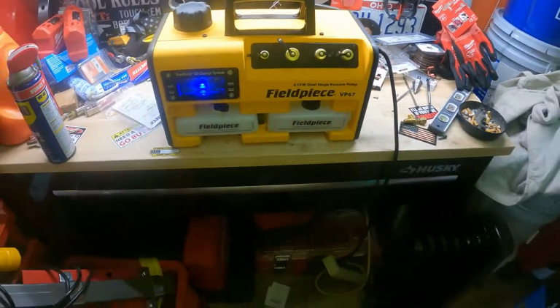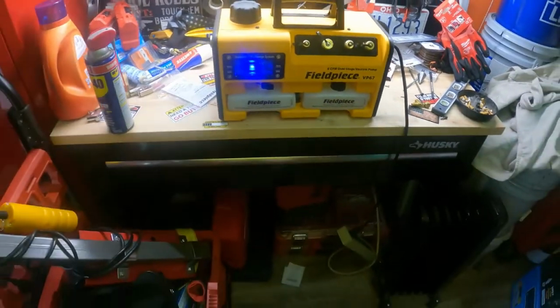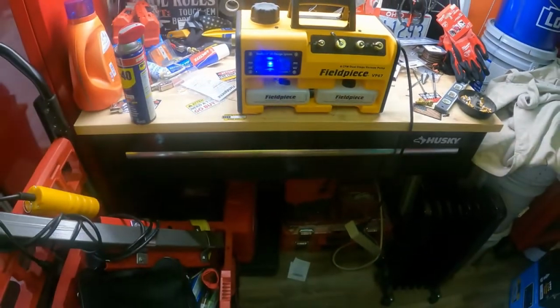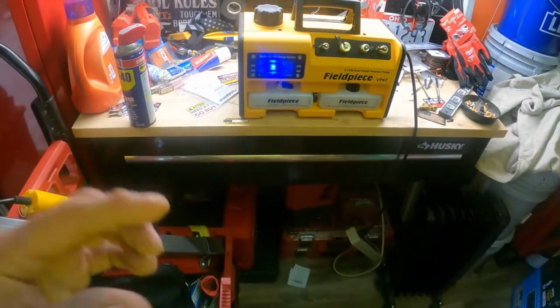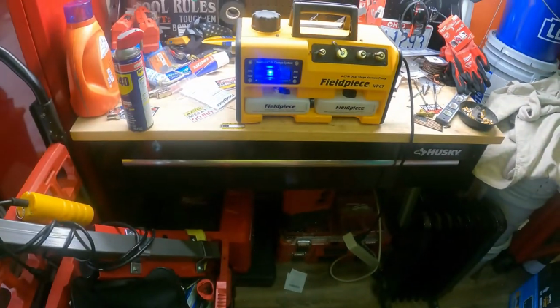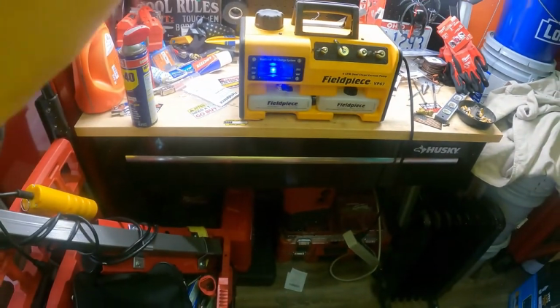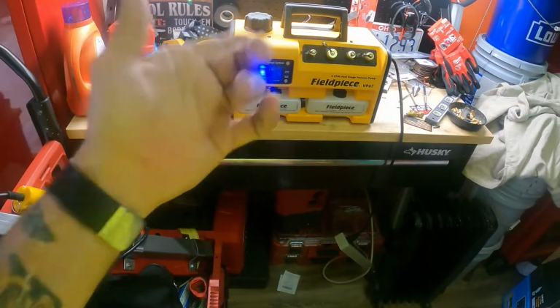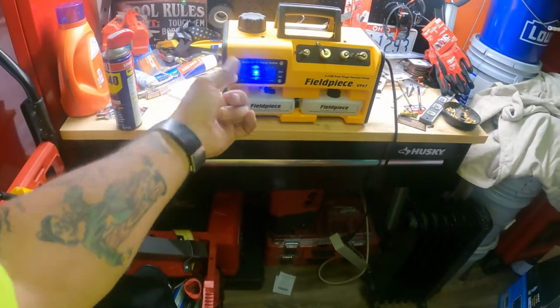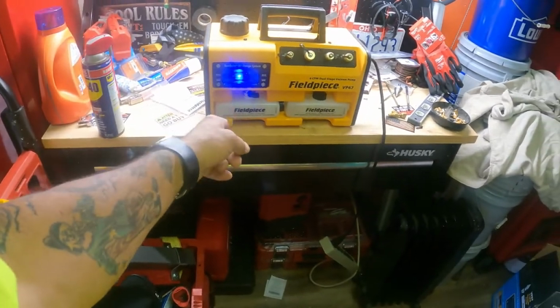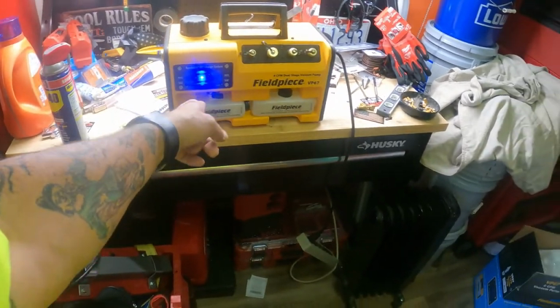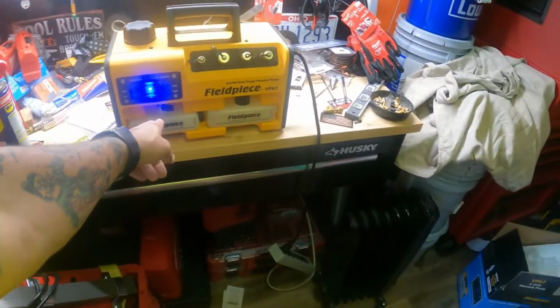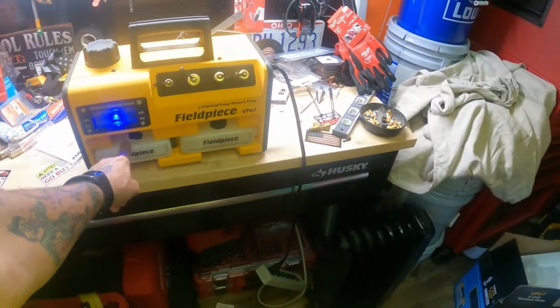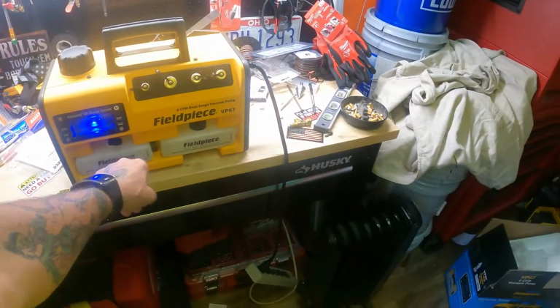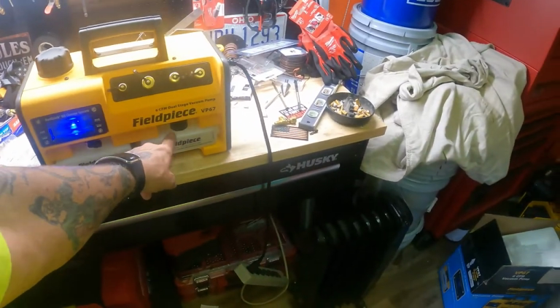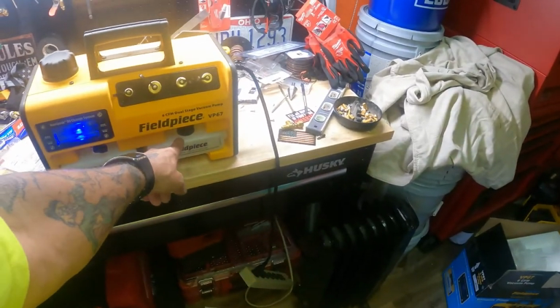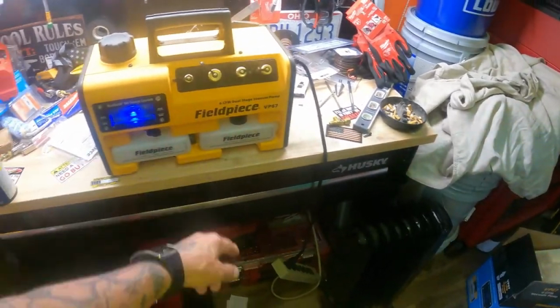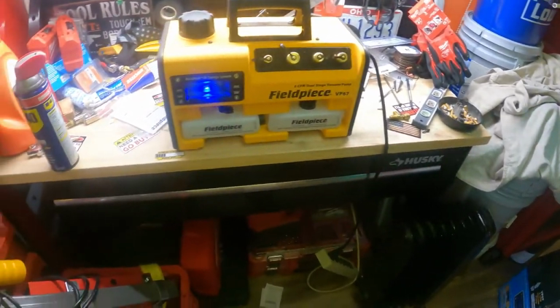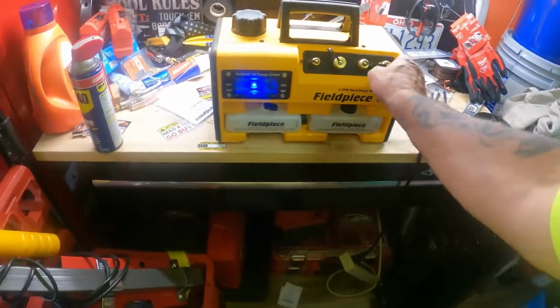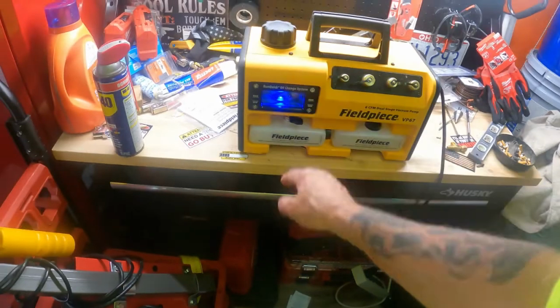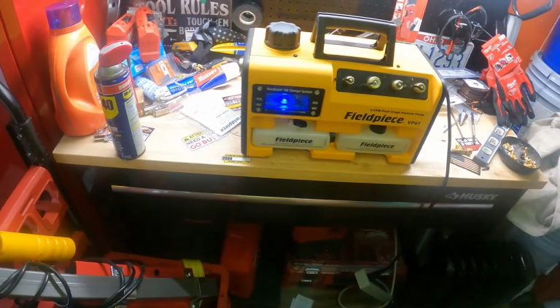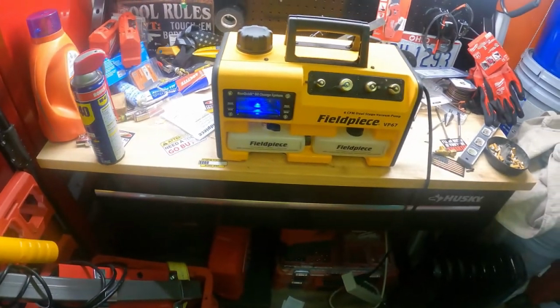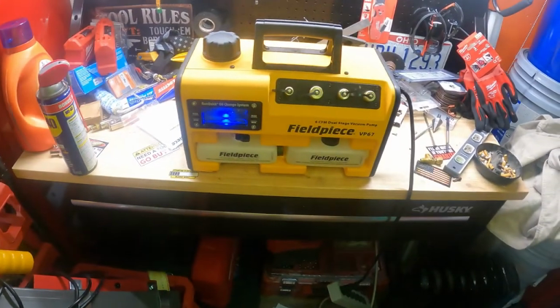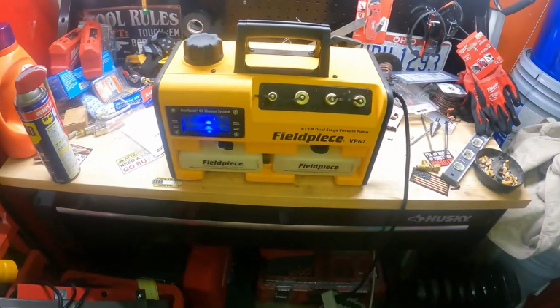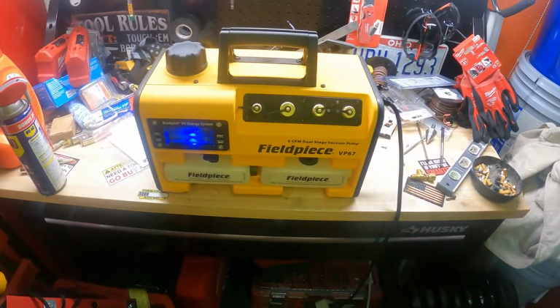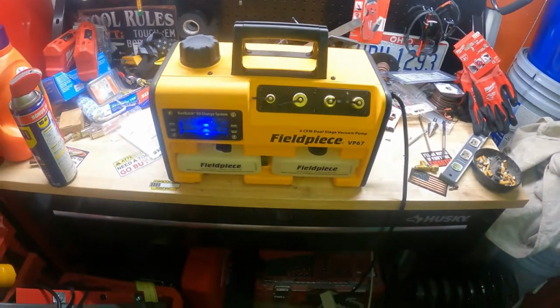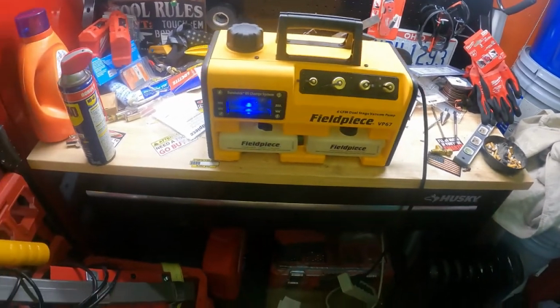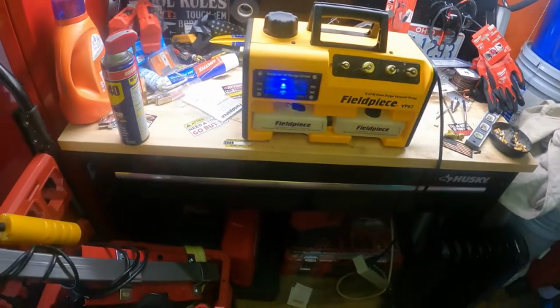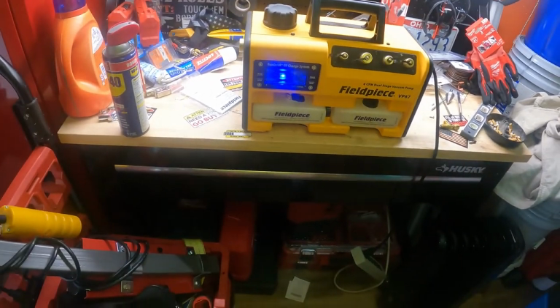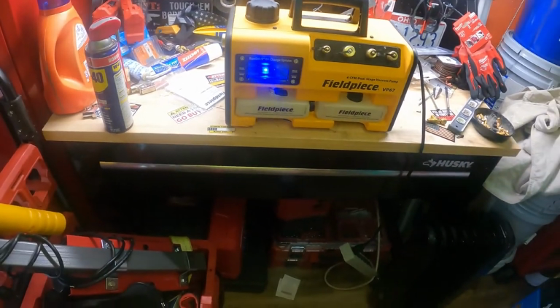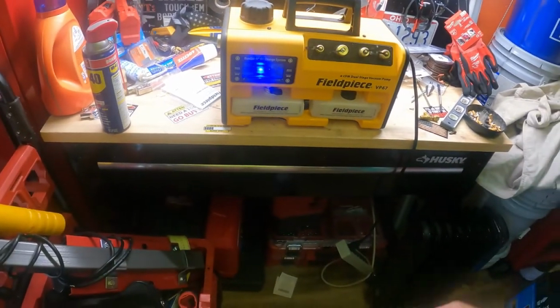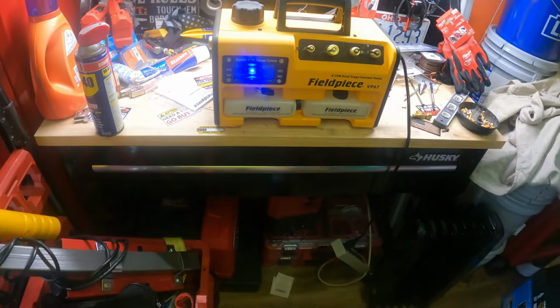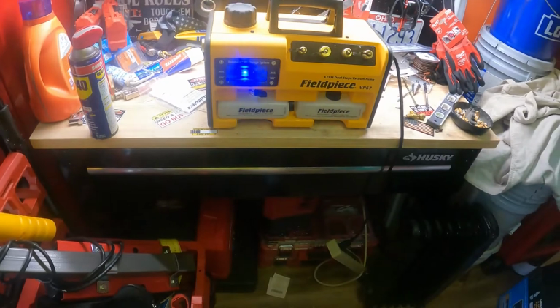Good, the lights come on. I put the oil in there — there's a reservoir, and this is your backup. All the hoses are here, so let's see if we can figure out a hose setup and pull vacuum.